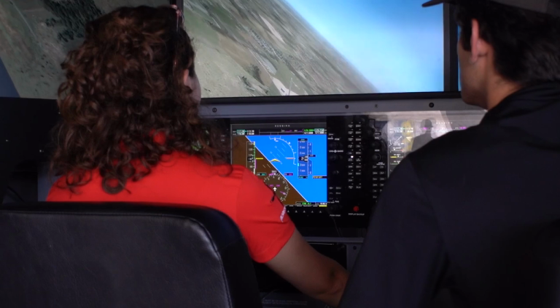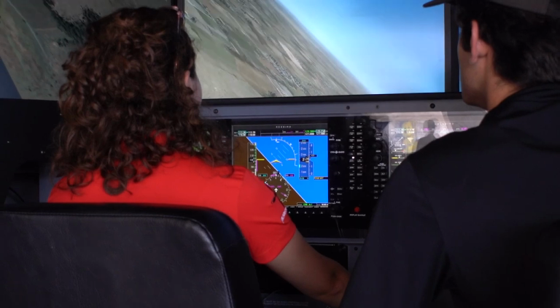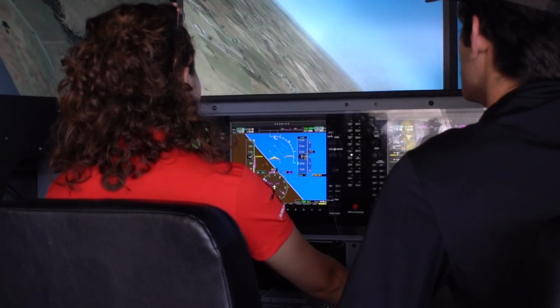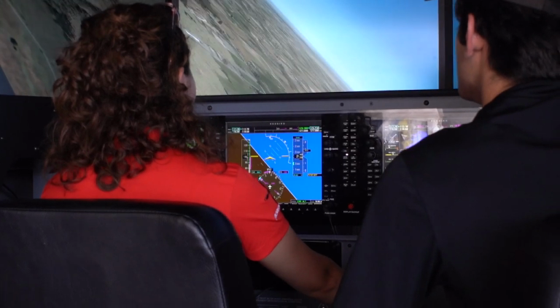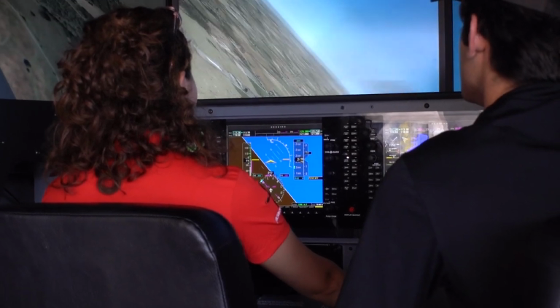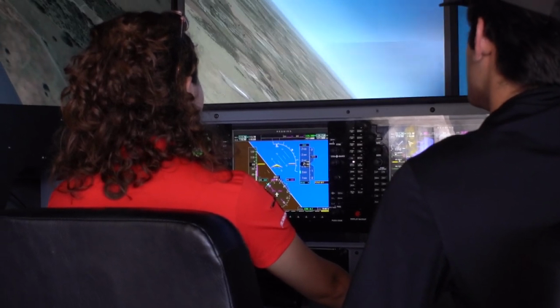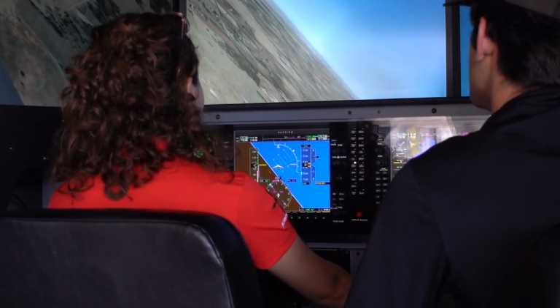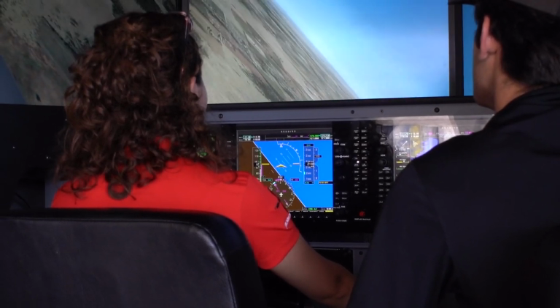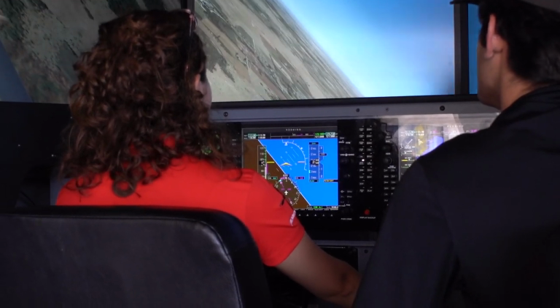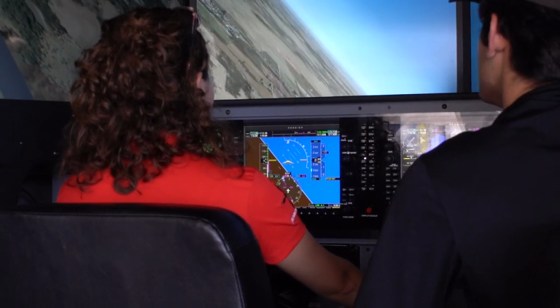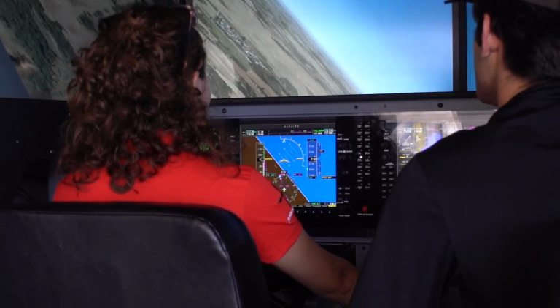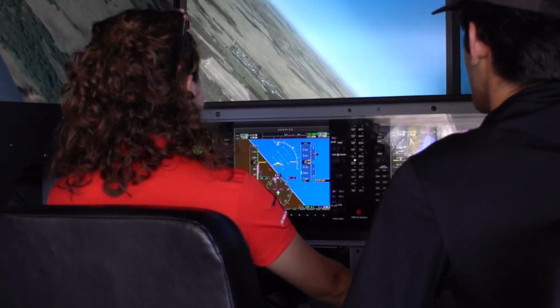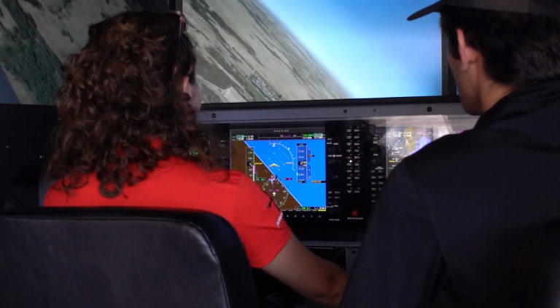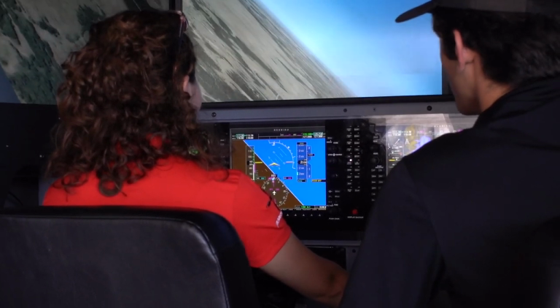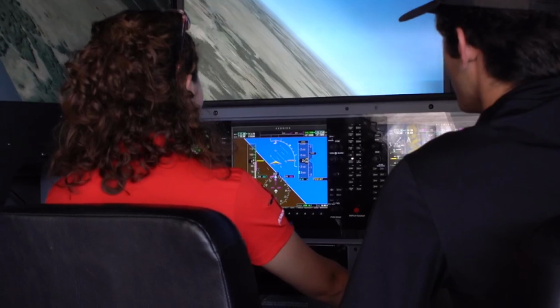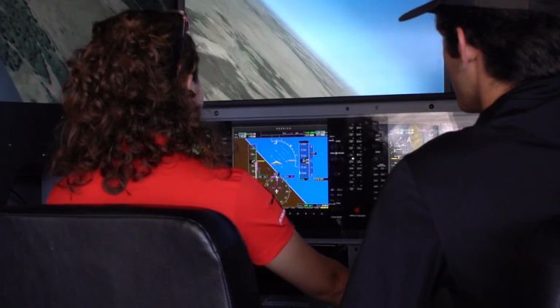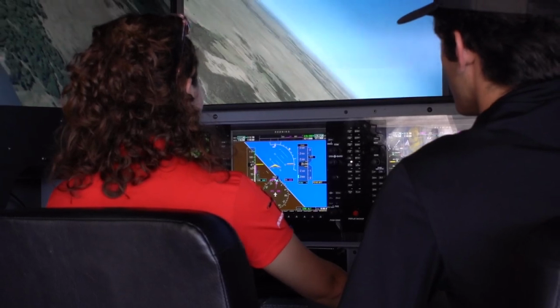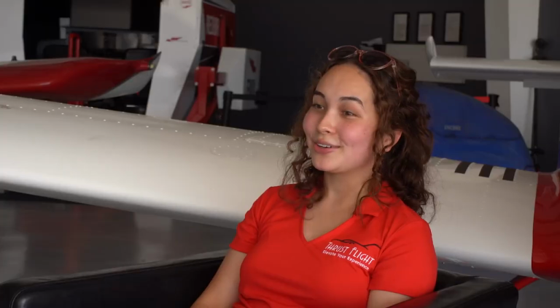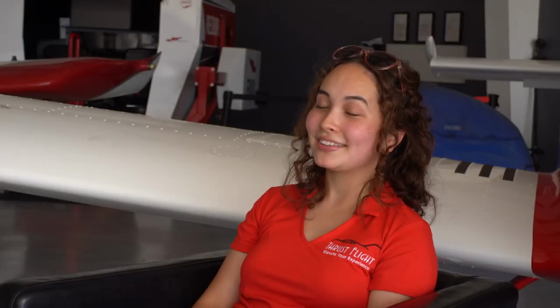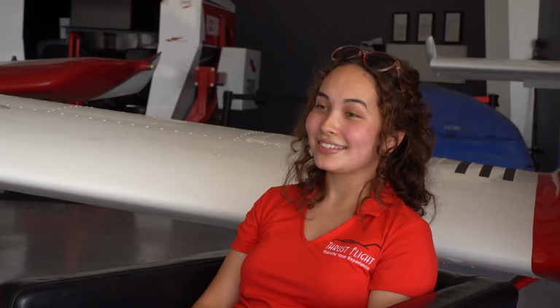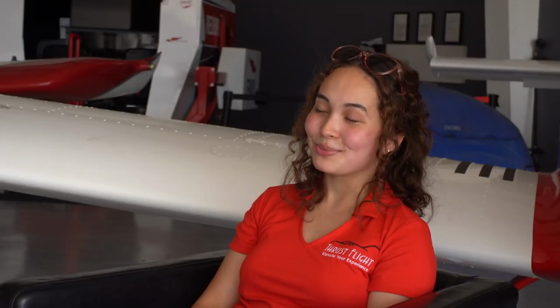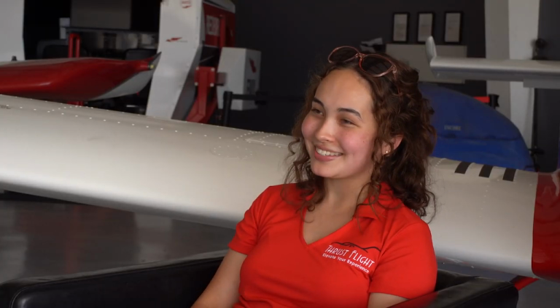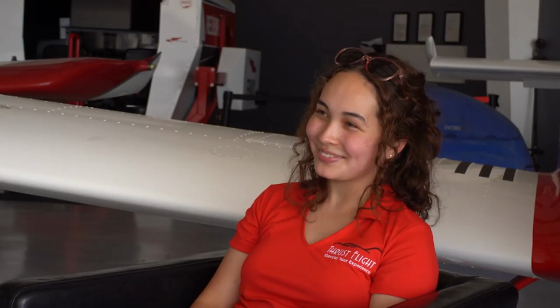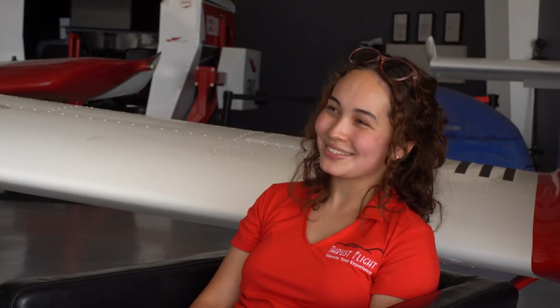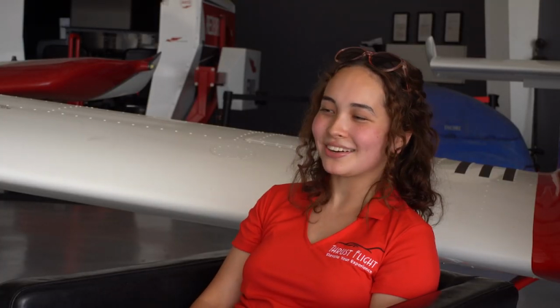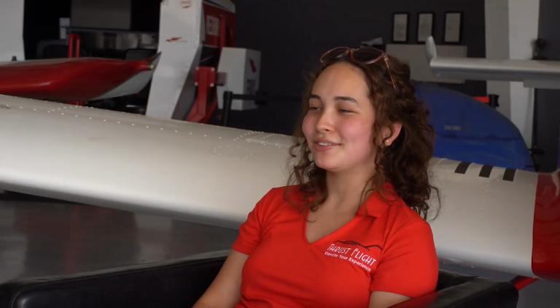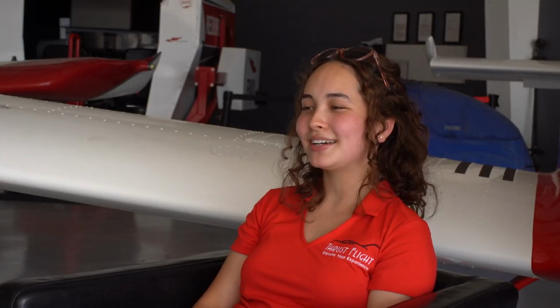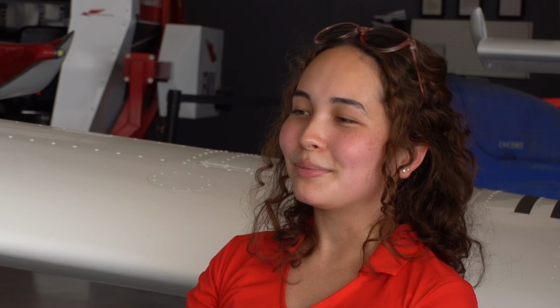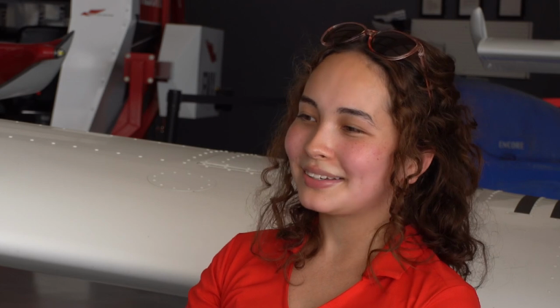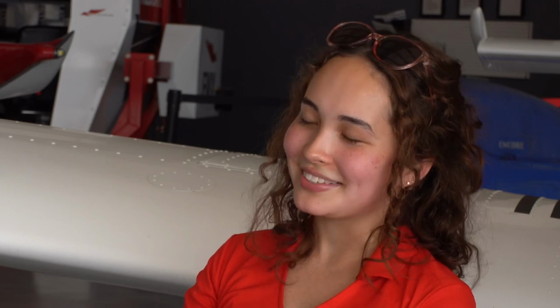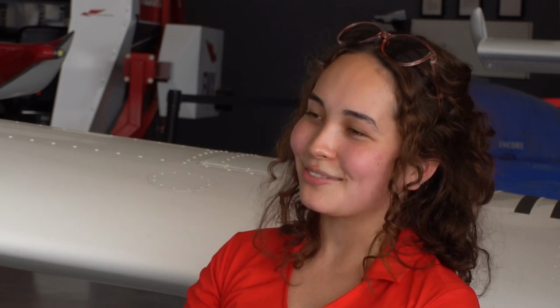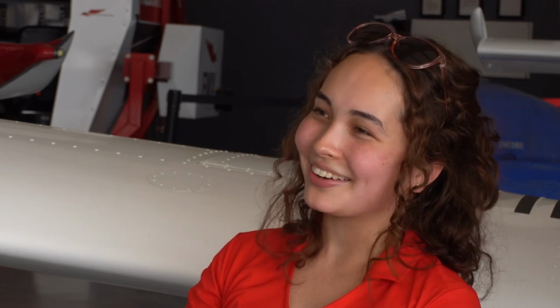Today specifically we were learning steep turns, which is about 45 degrees. I learned that it's actually pretty steep and pretty hard to maneuver, but I'll be practicing that for a while.